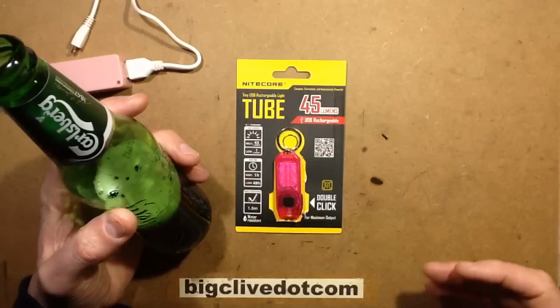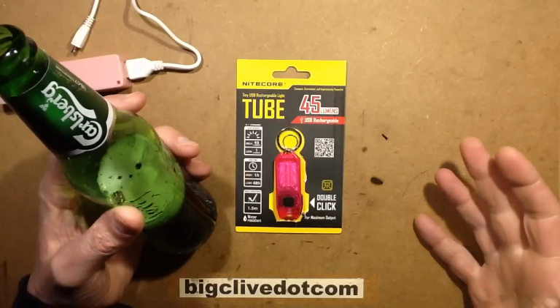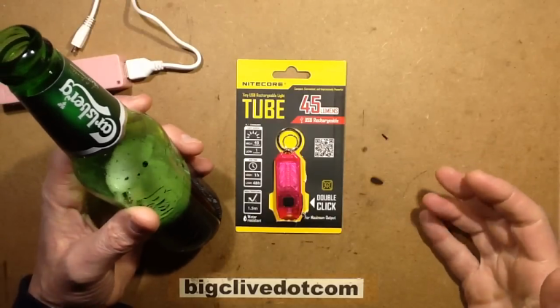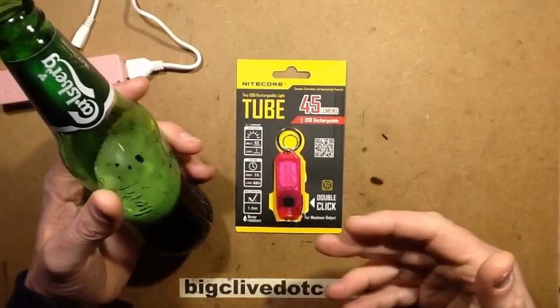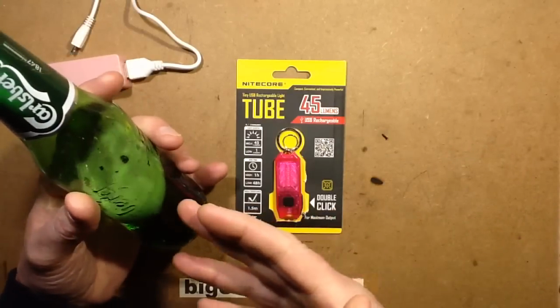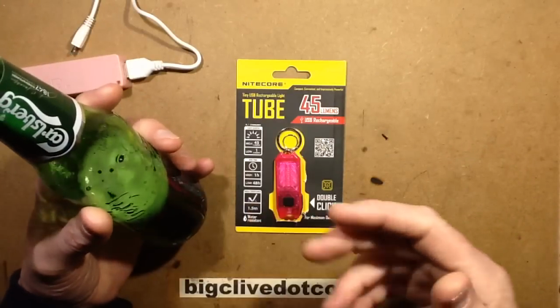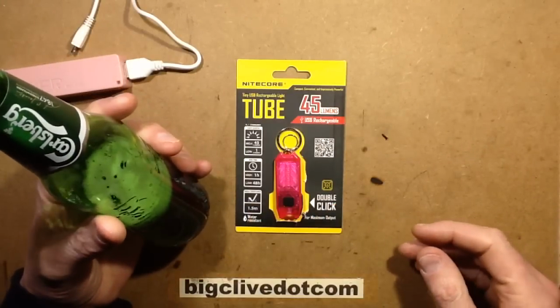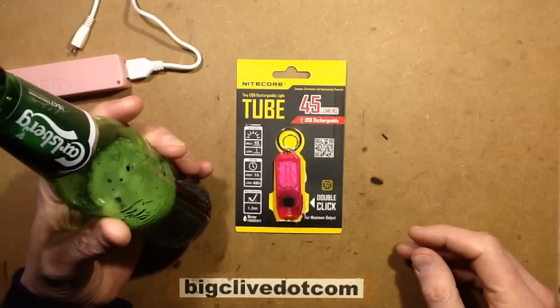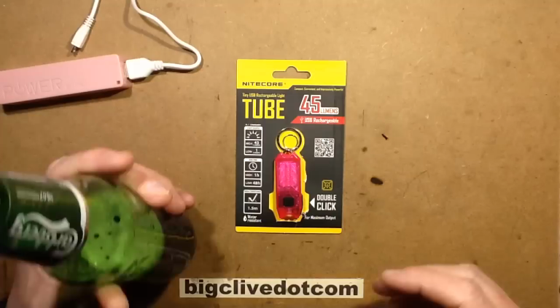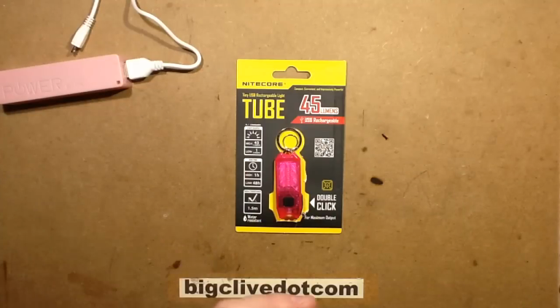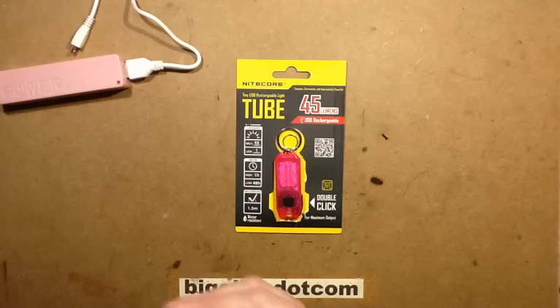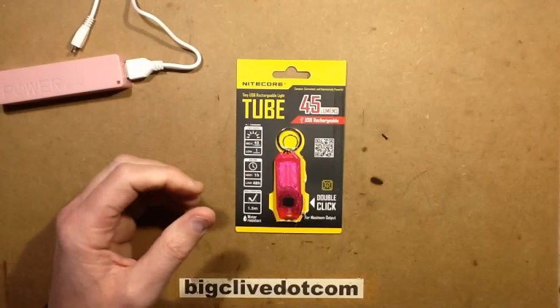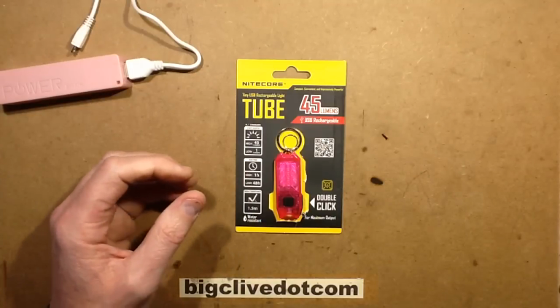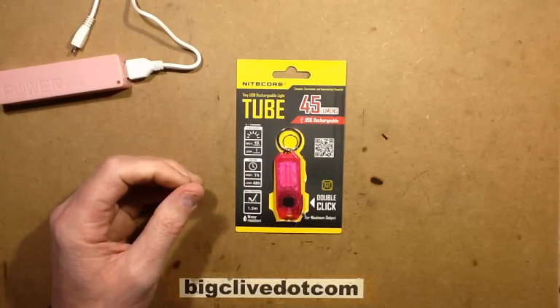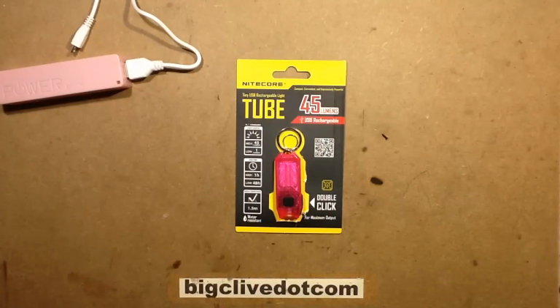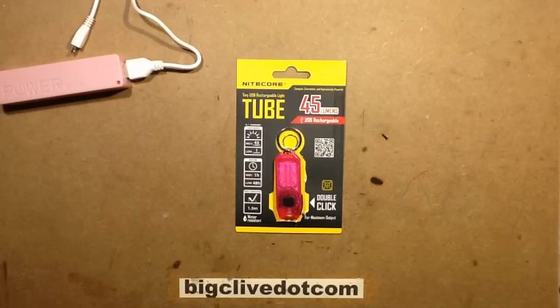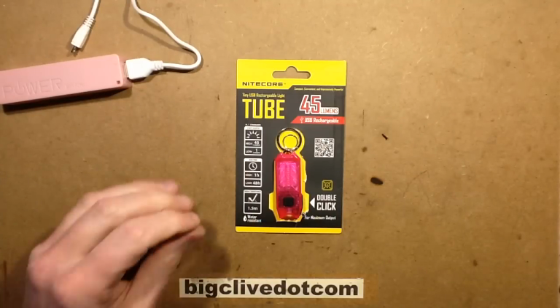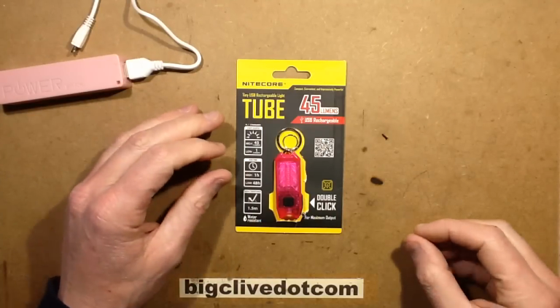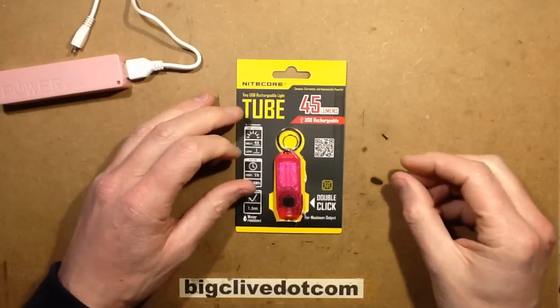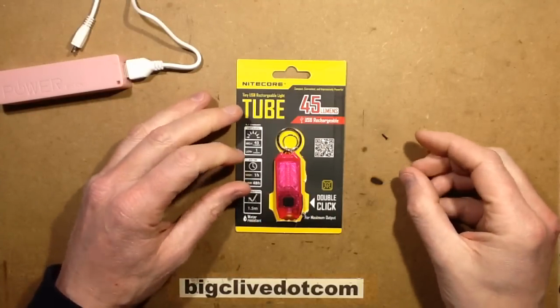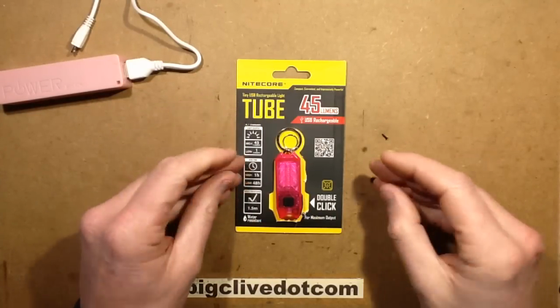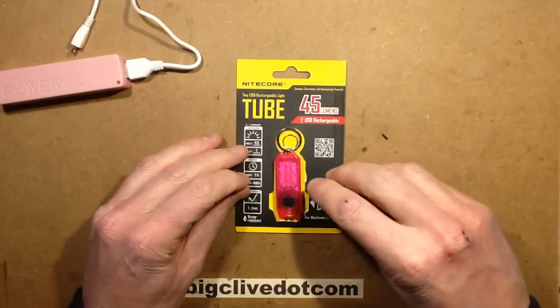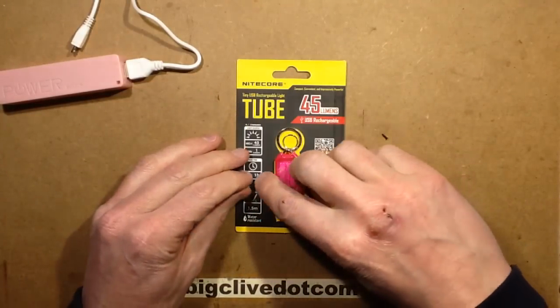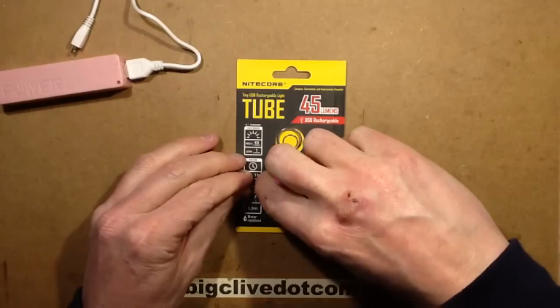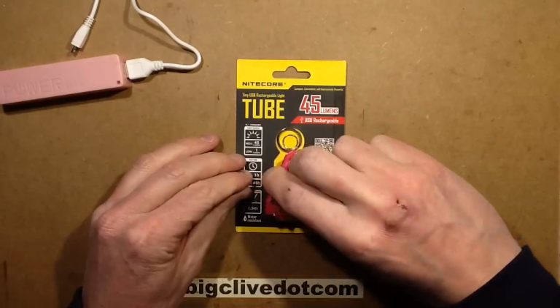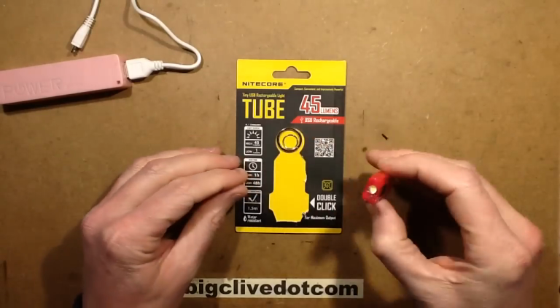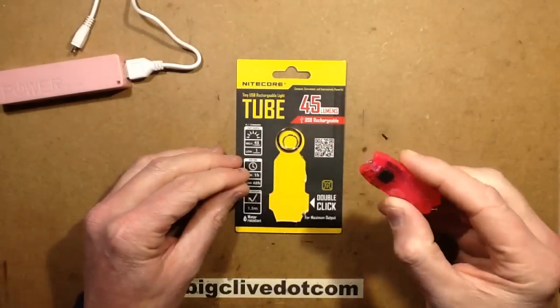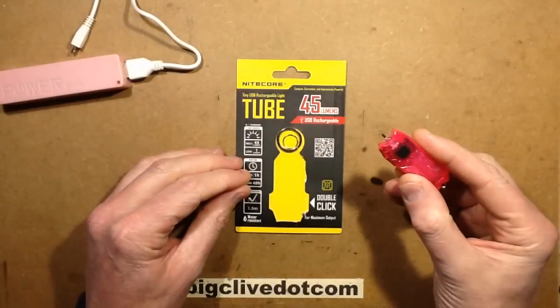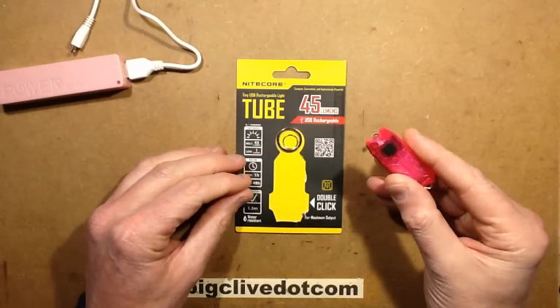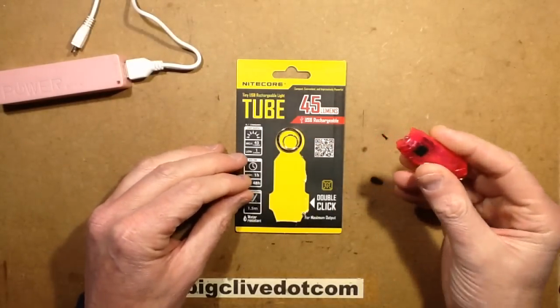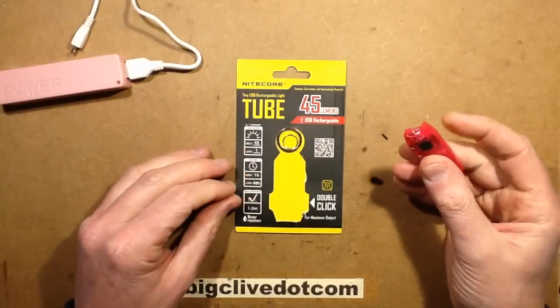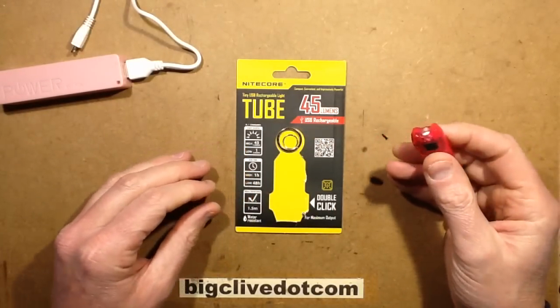It's the weekend, it's time for some beer, and it's time to take things to bits. Not that I don't take things to bits every other day of the week. However, this time it's going to be the Nightcore tube, which is a very neat little keychain flashlight.